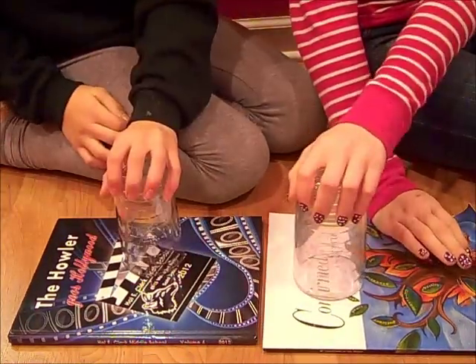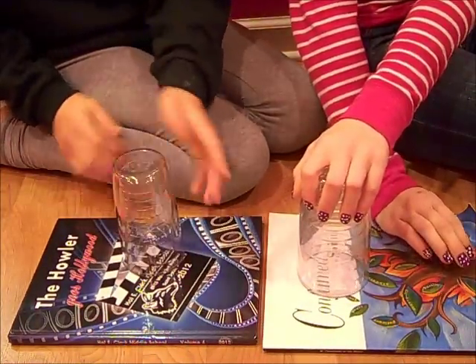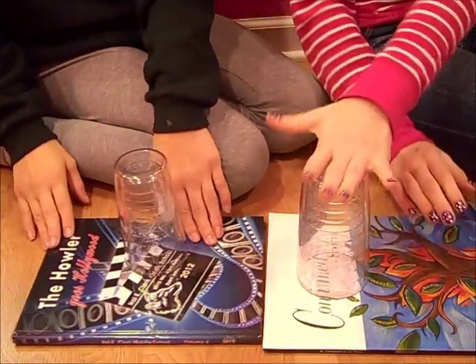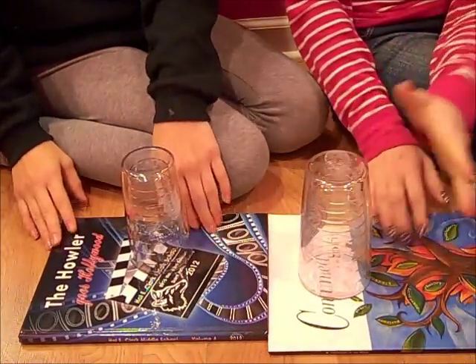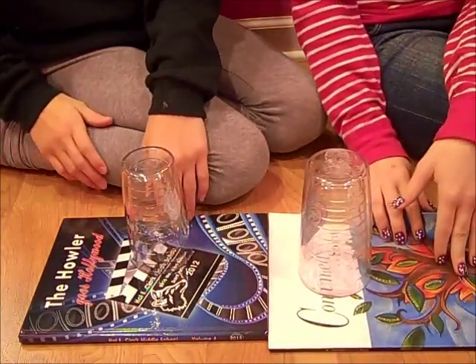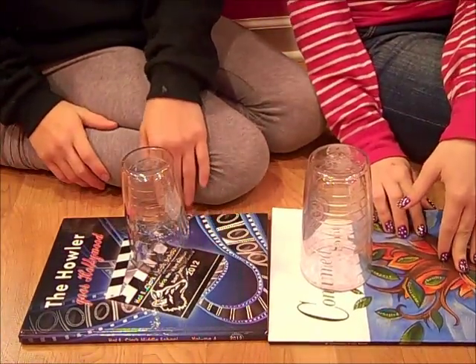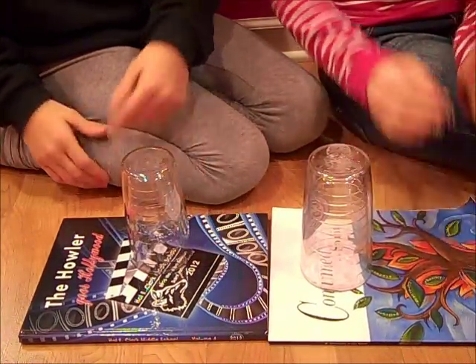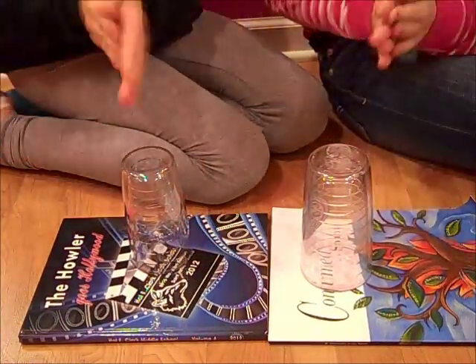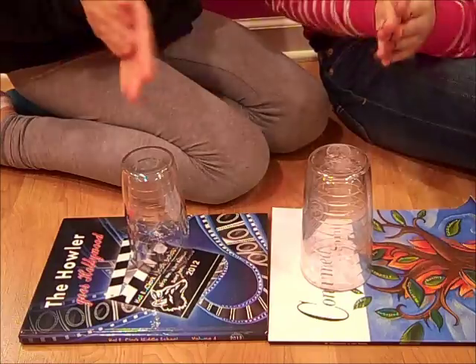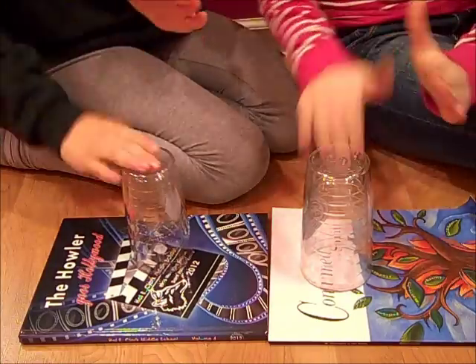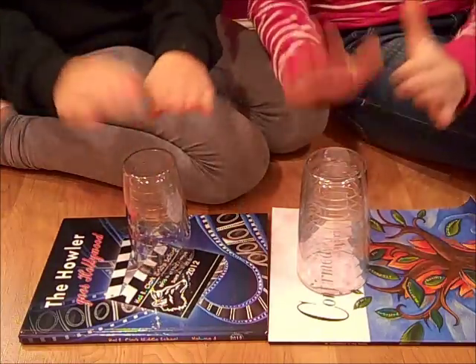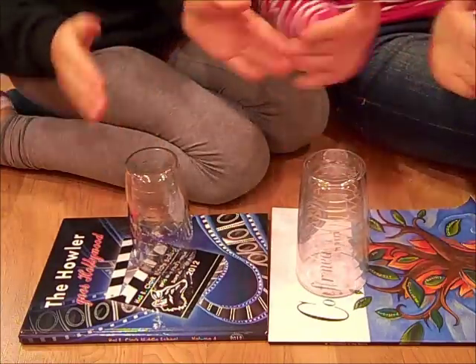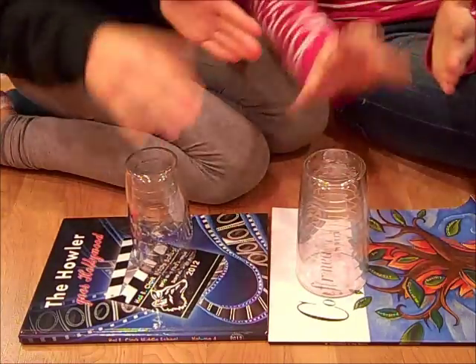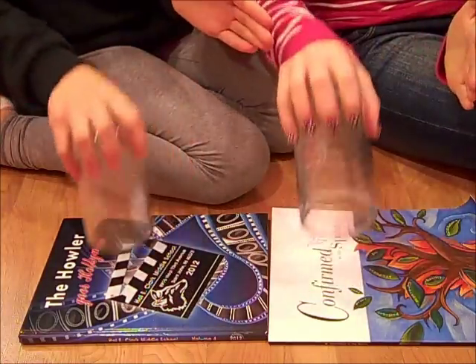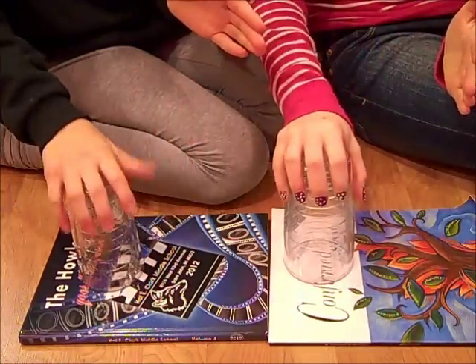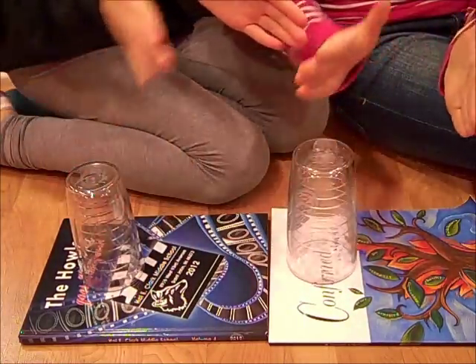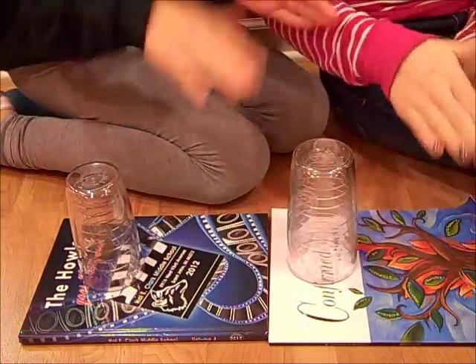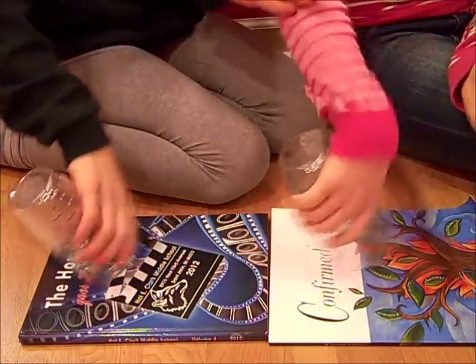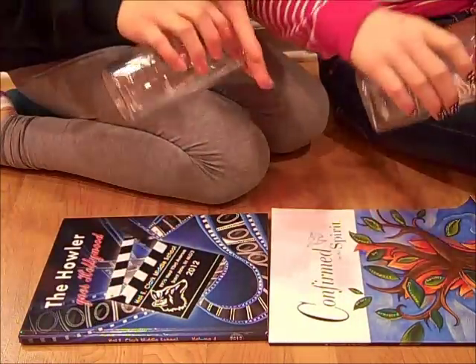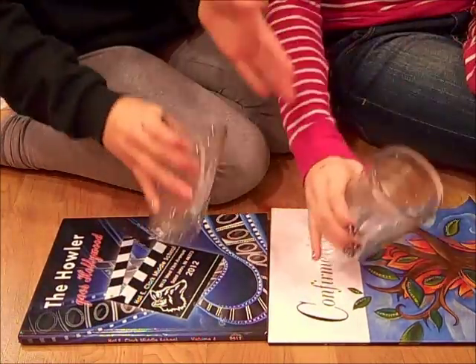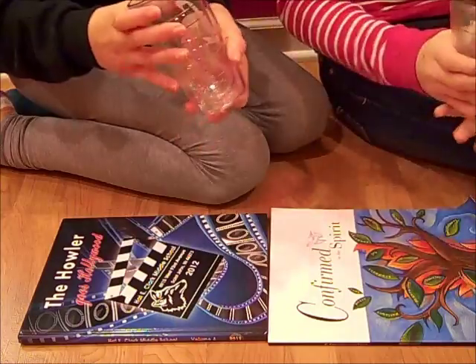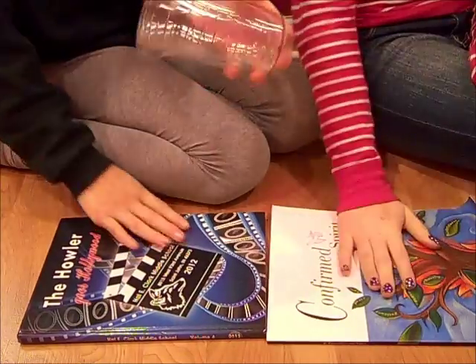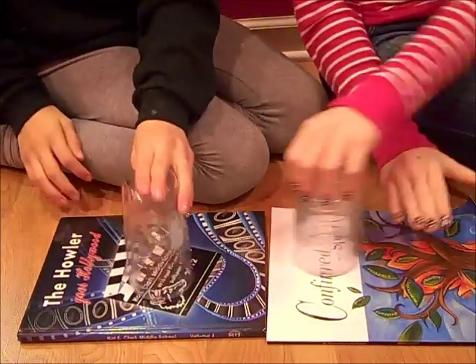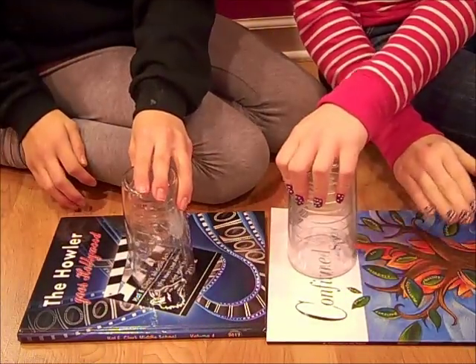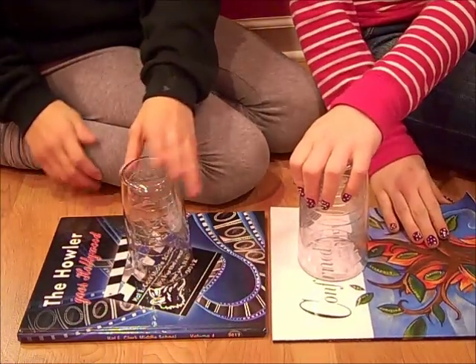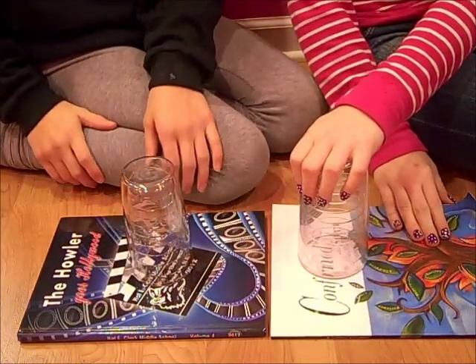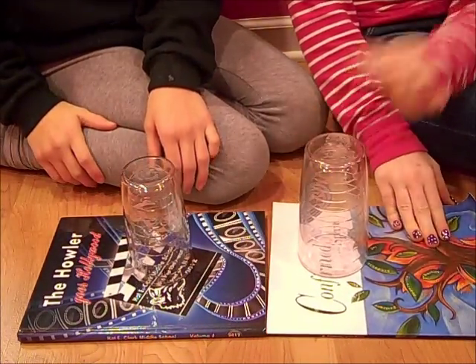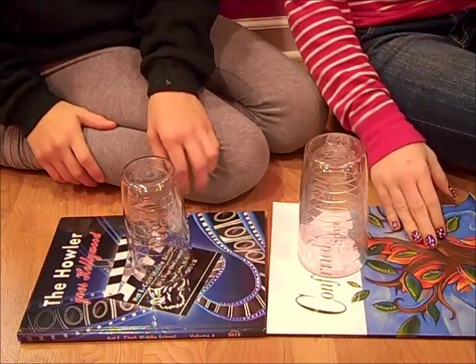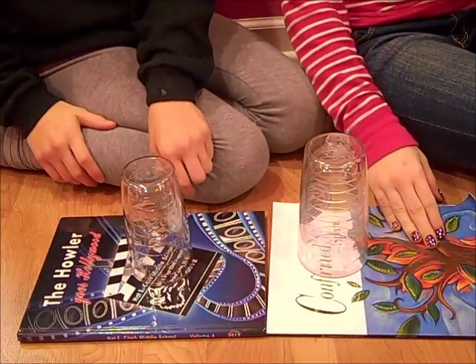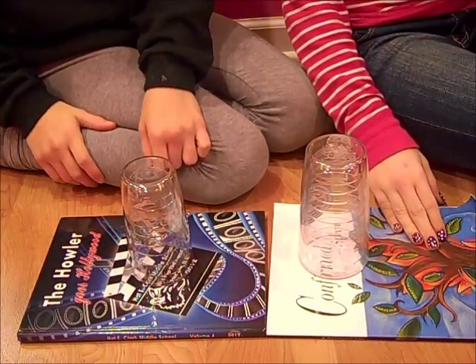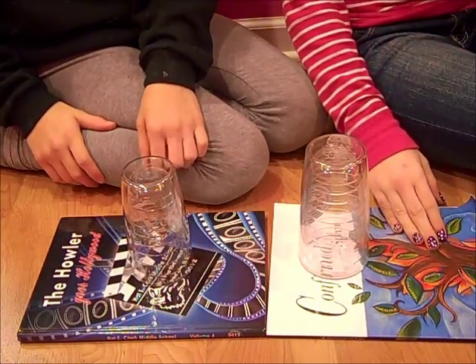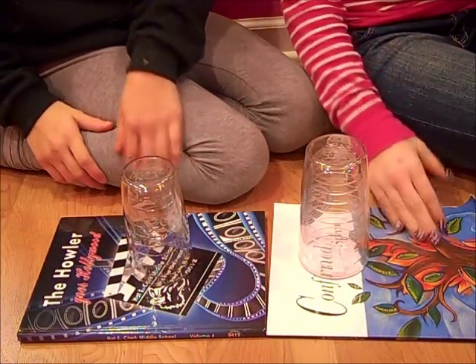So from the beginning, slowly again it looks like this. And then at normal speed it will look like this.